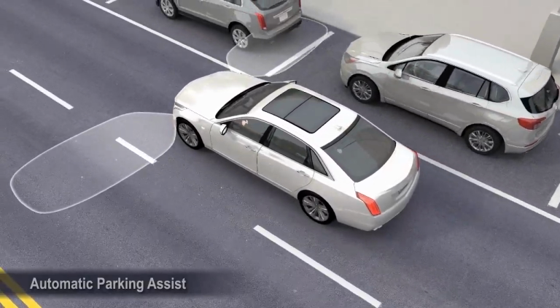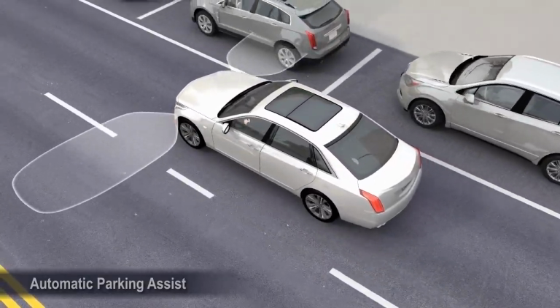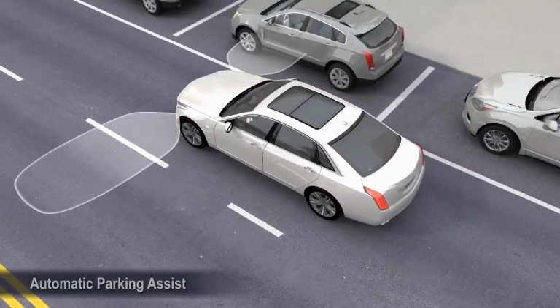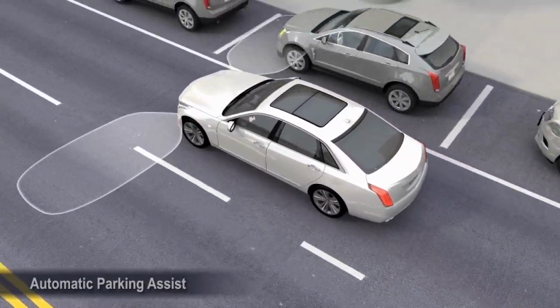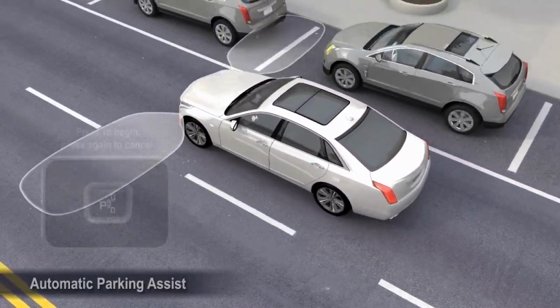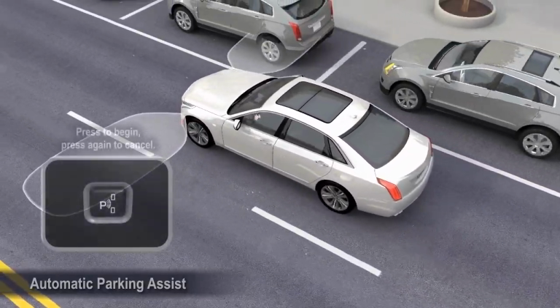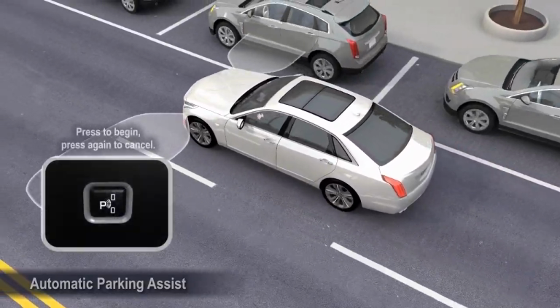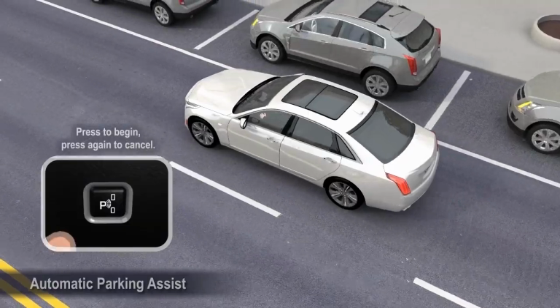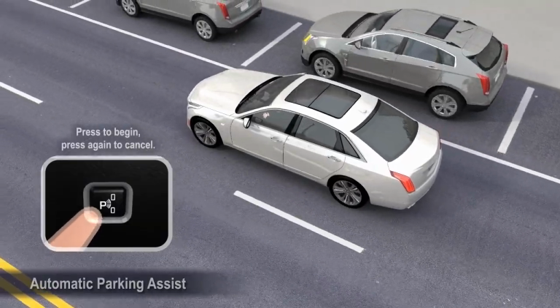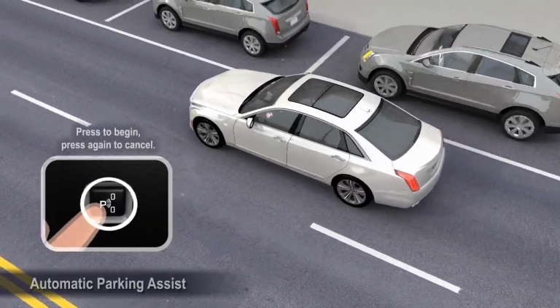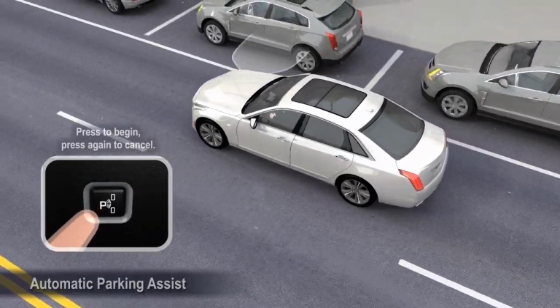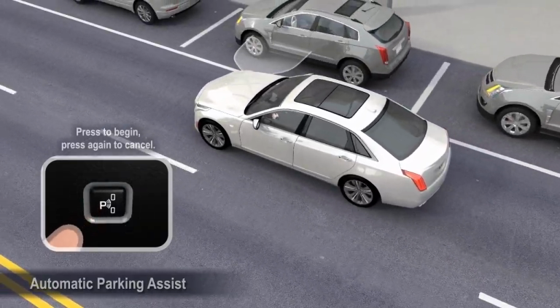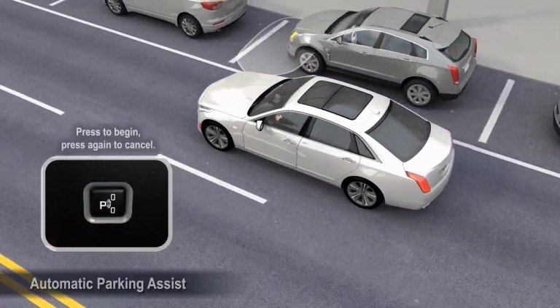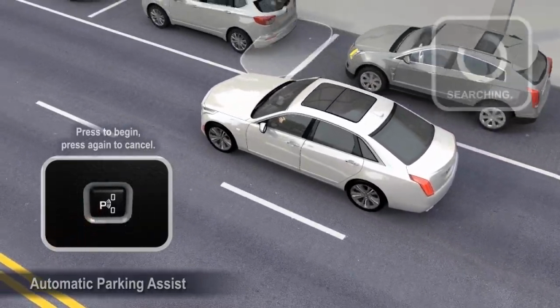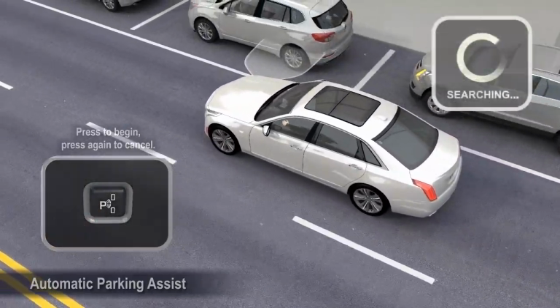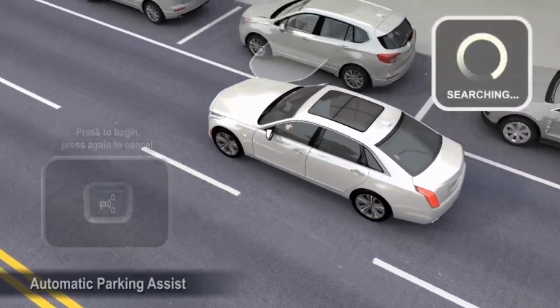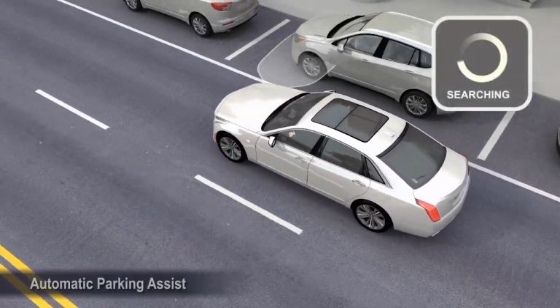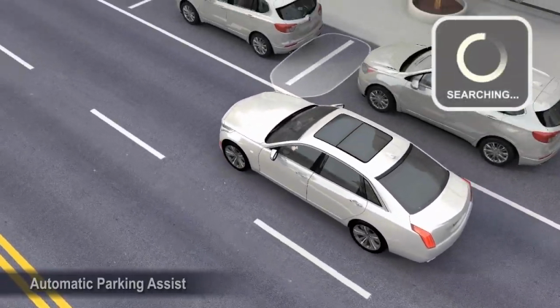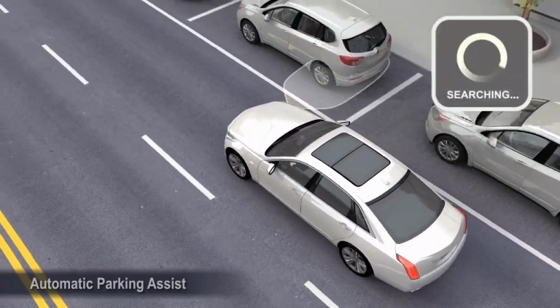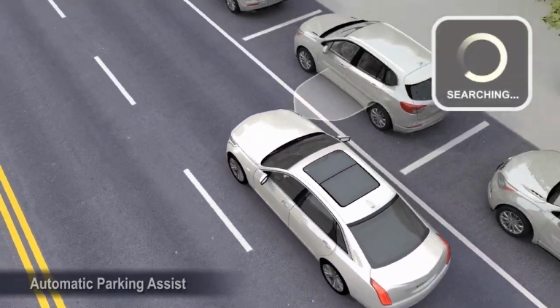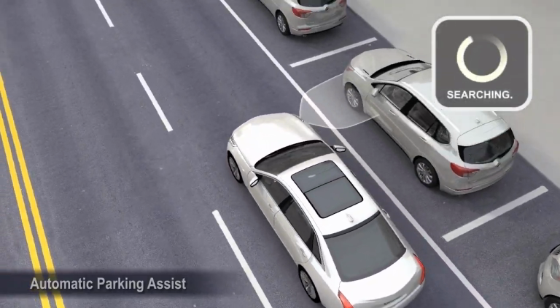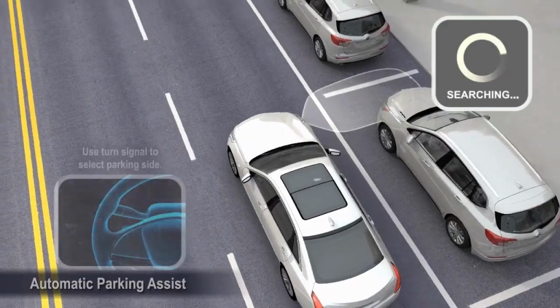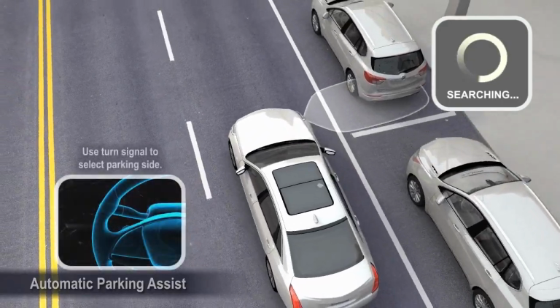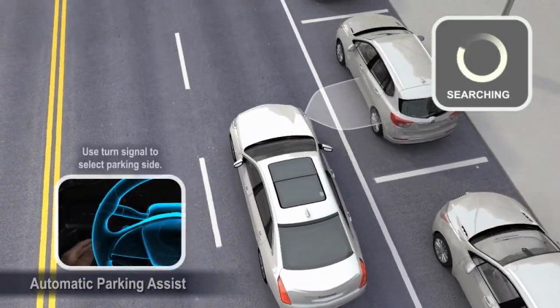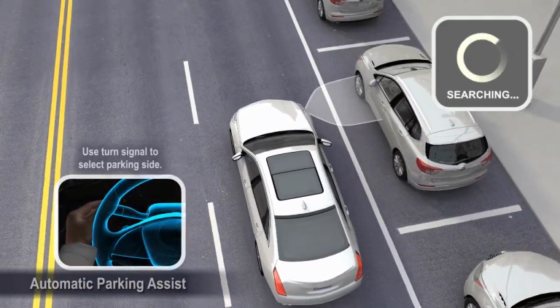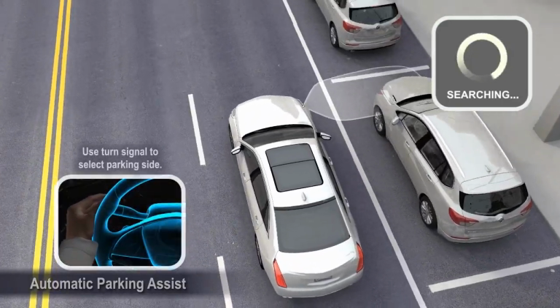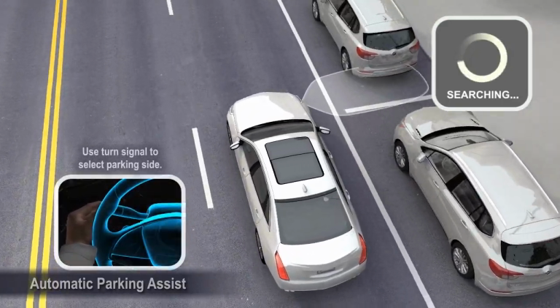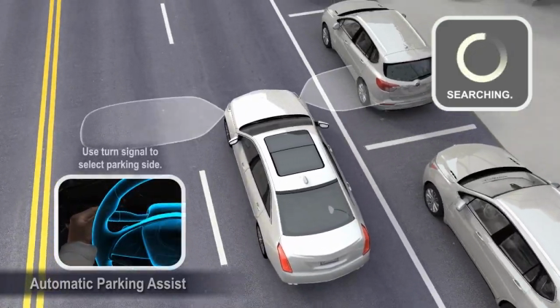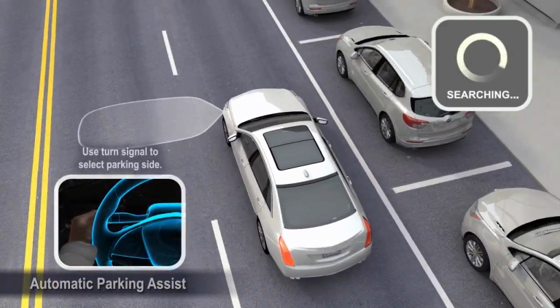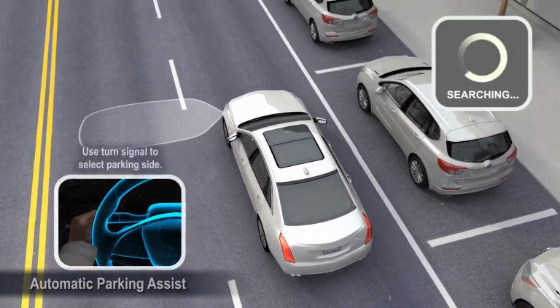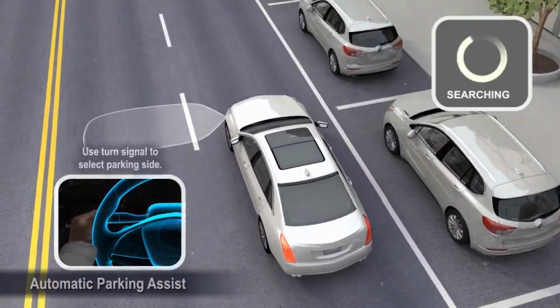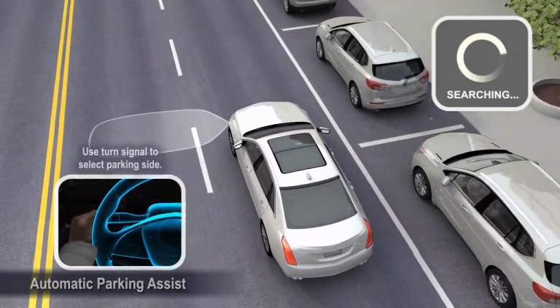To begin searching for a parking spot, press the Automatic Parking Assist button. To cancel search, press this button again. To switch between parking sides, use the turn signal.